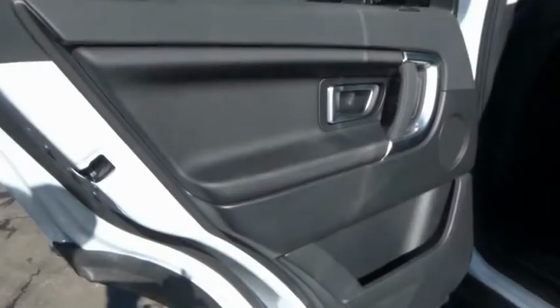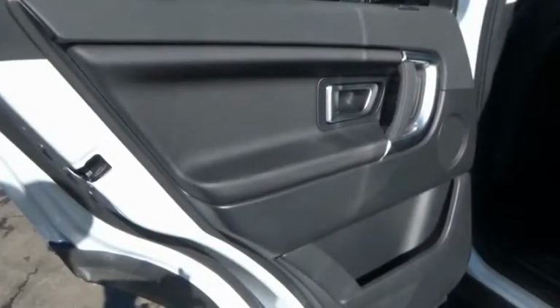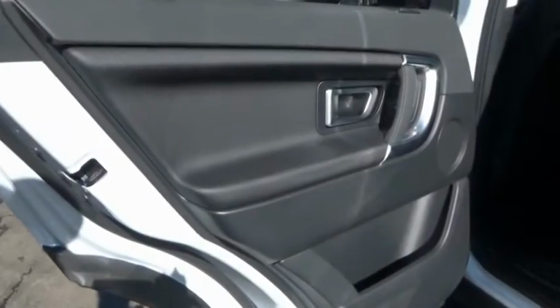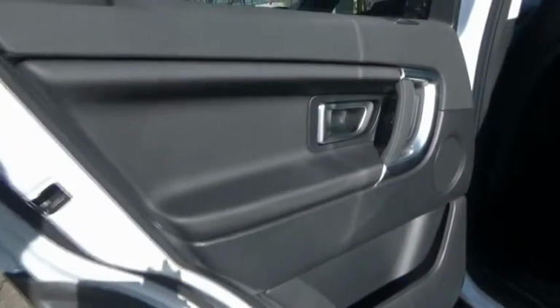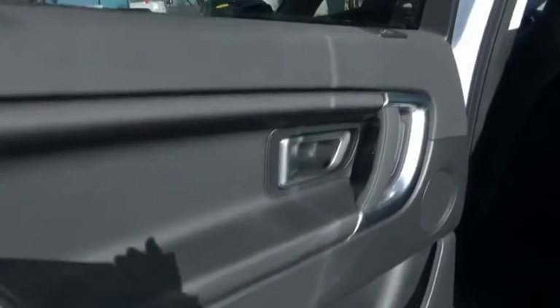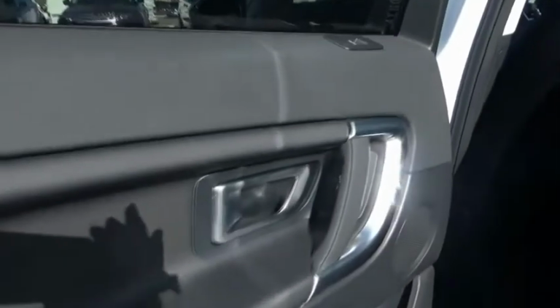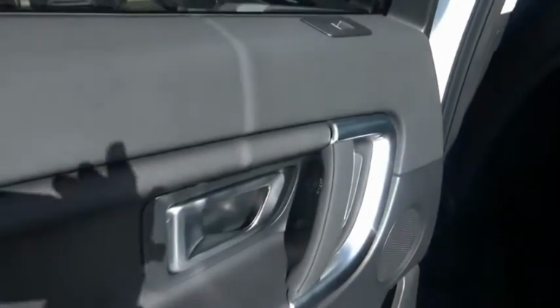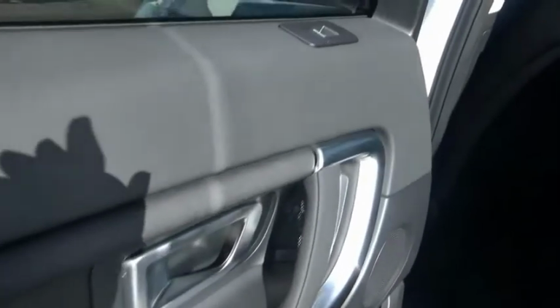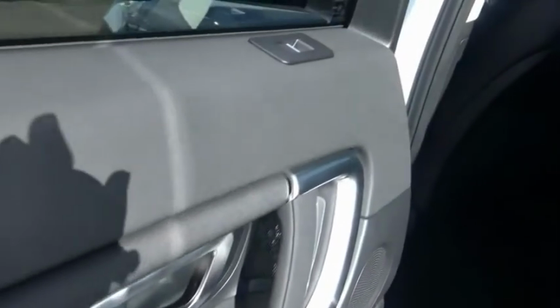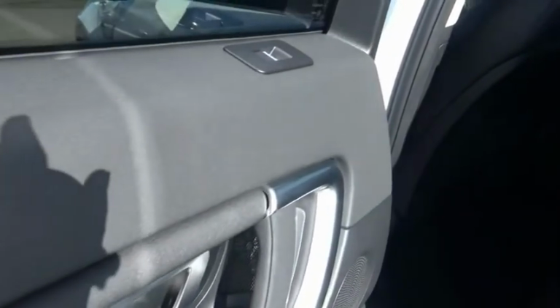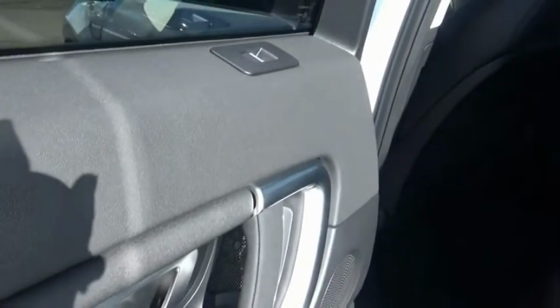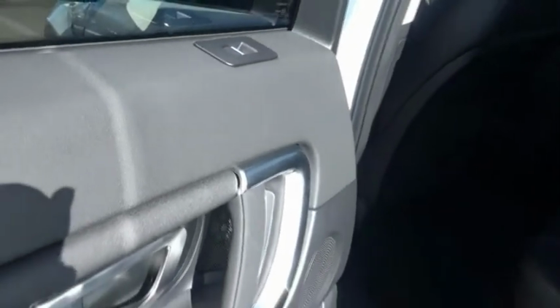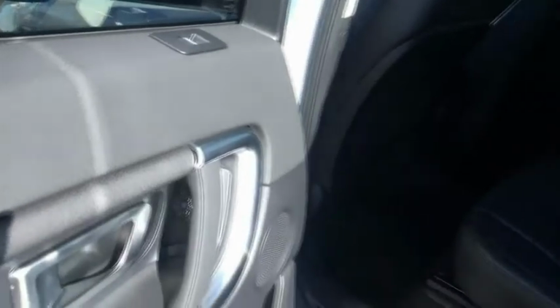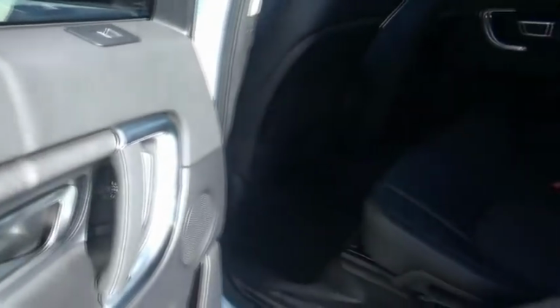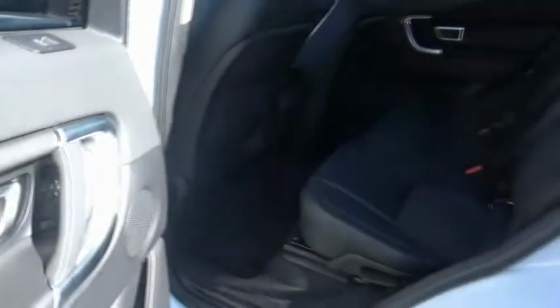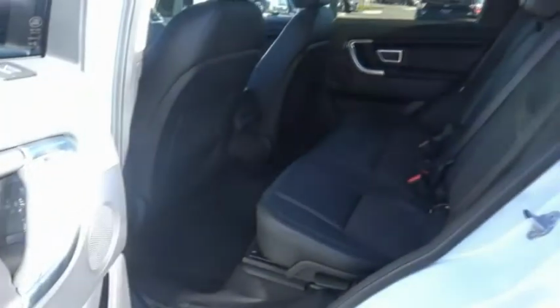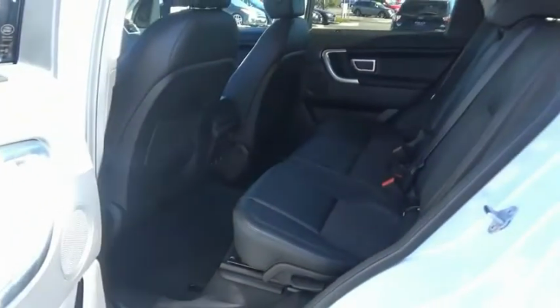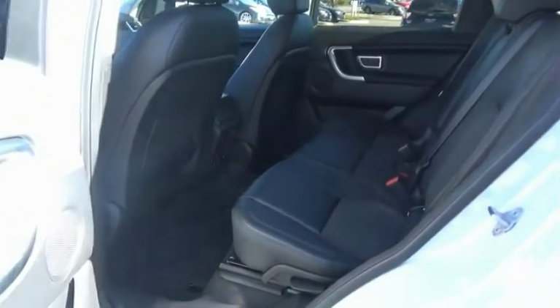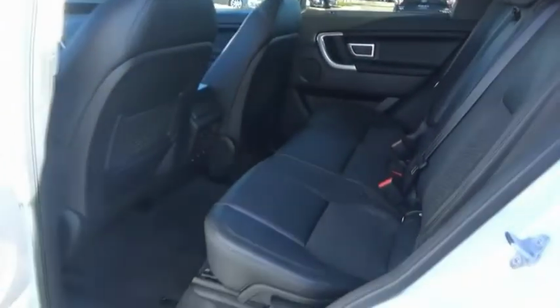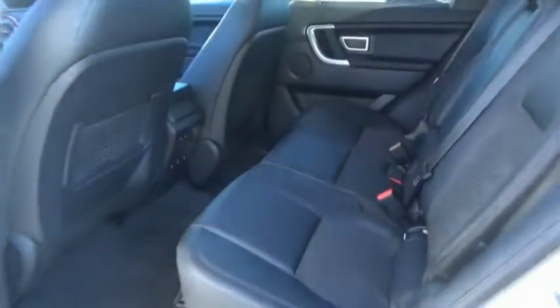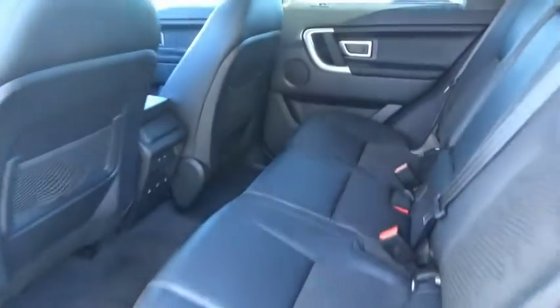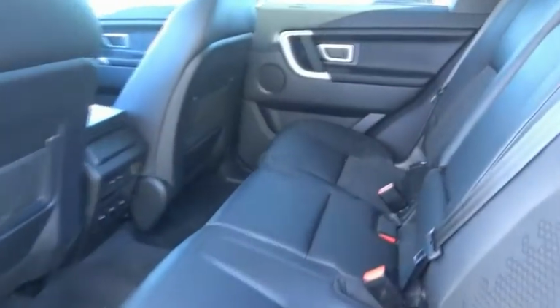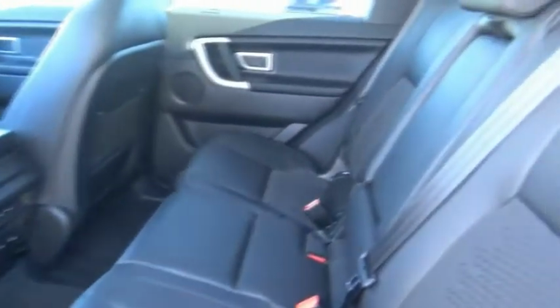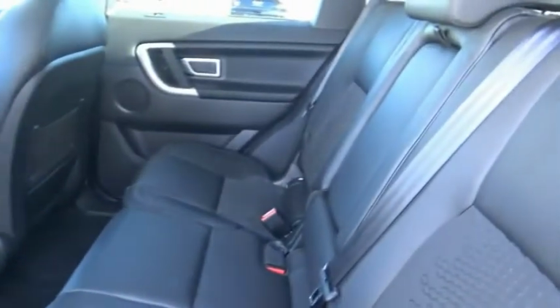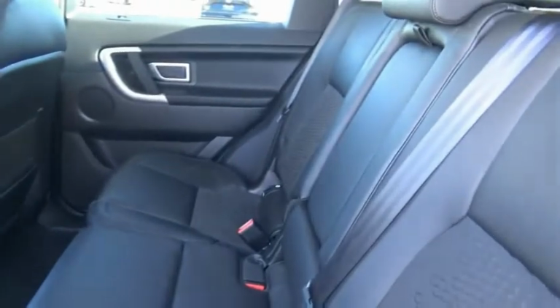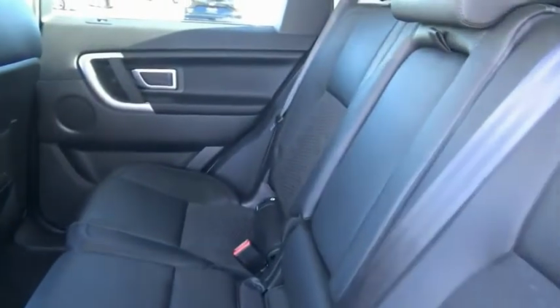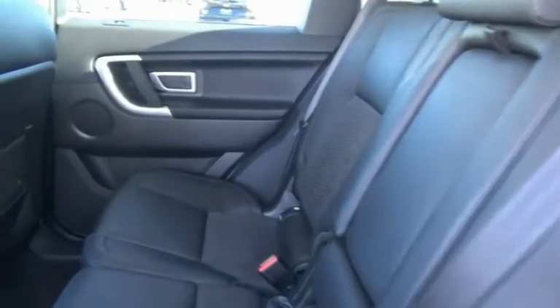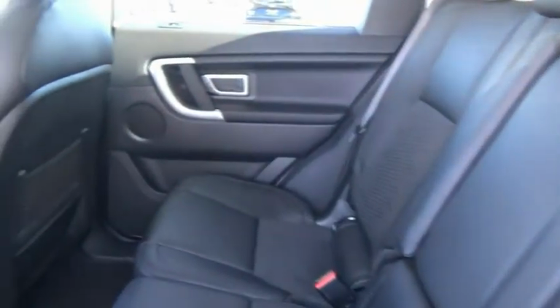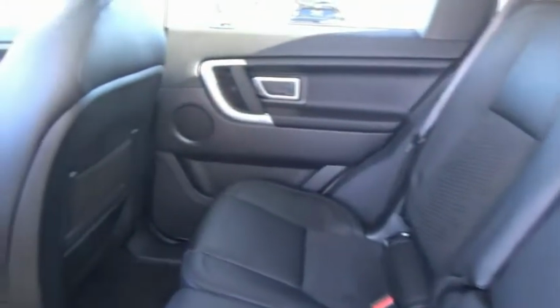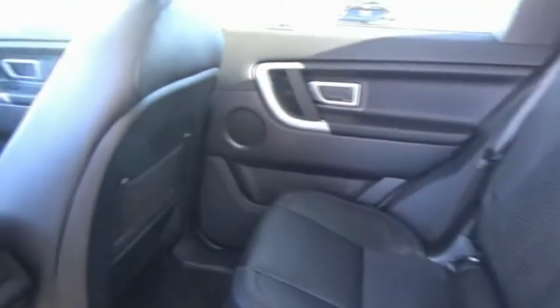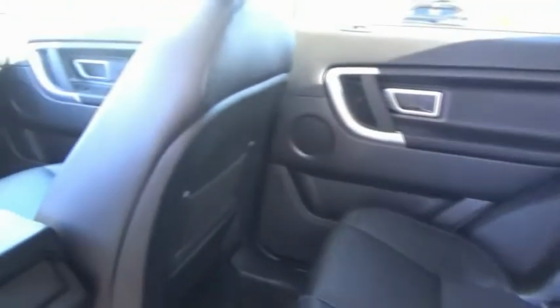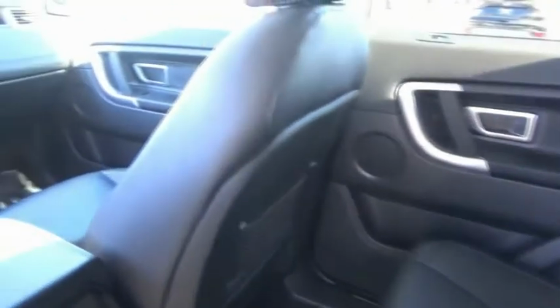Leather-wrapped steering wheel, trip computer, day-night rearview mirror, outside temperature gauge, perimeter alarm, rear fog light, body color door handles, tinted glass, engine immobilizer, smart device integration.